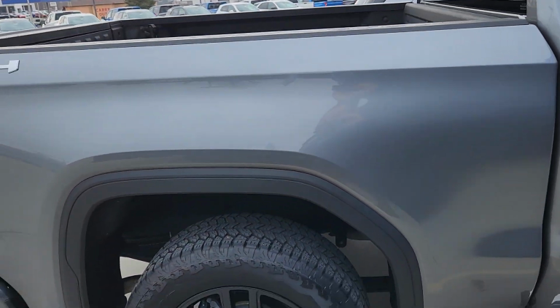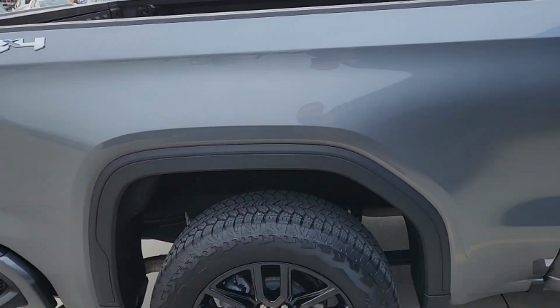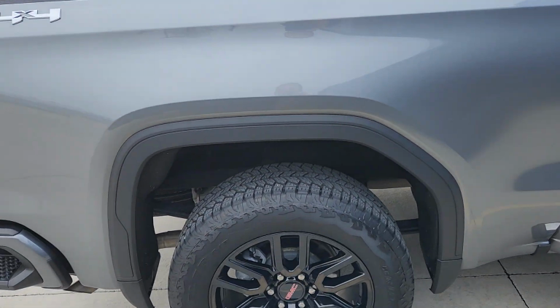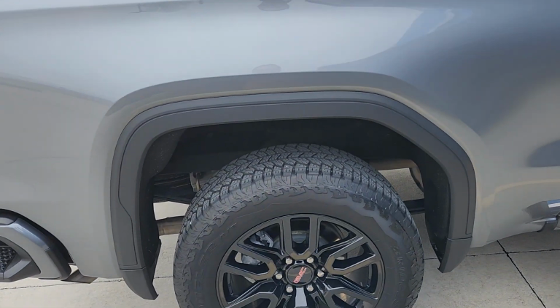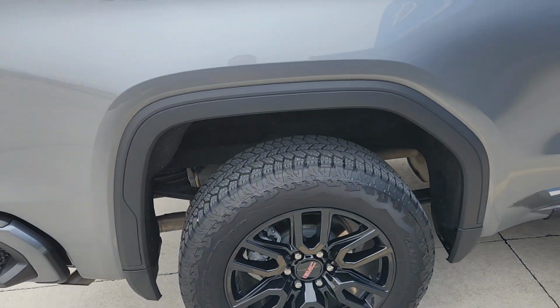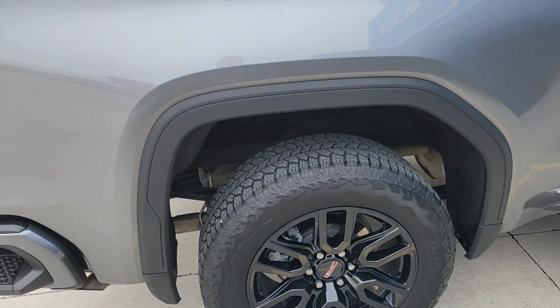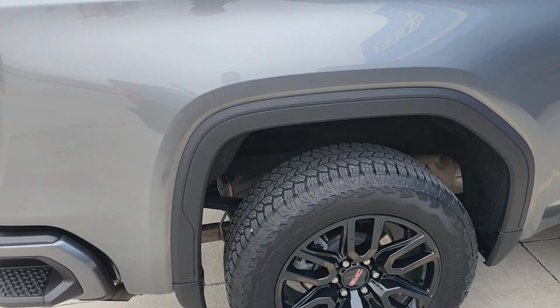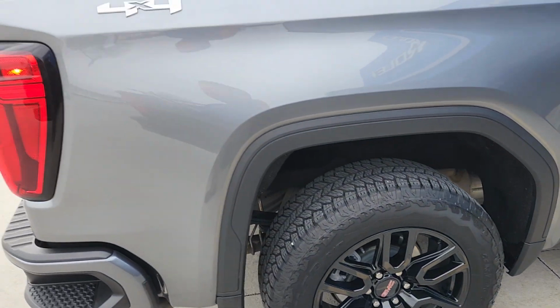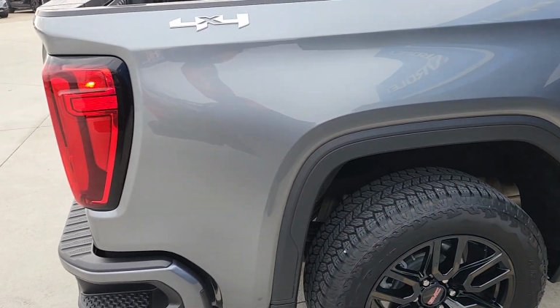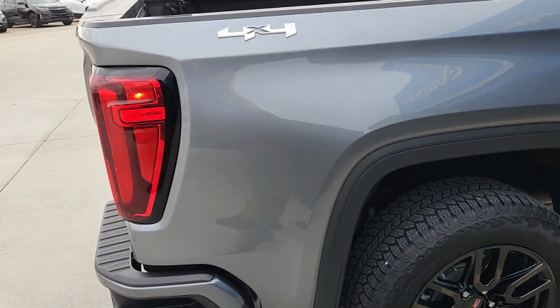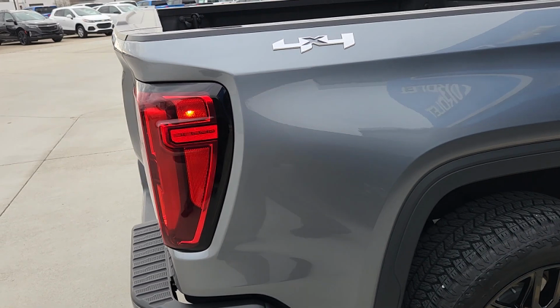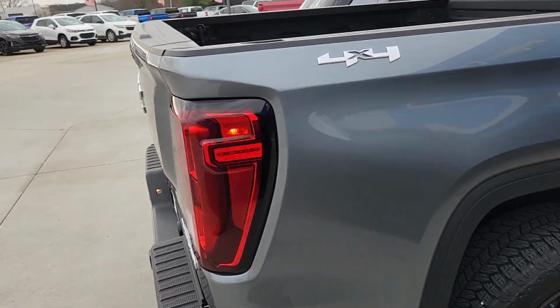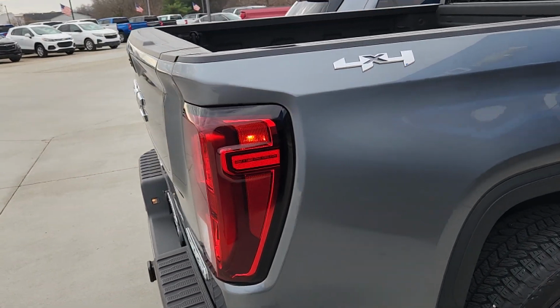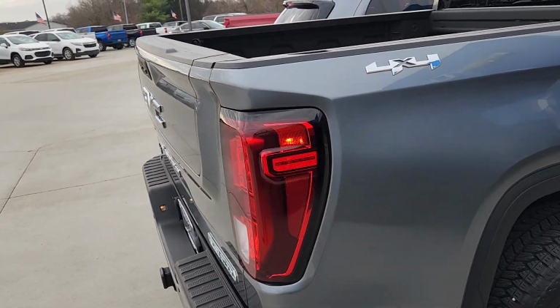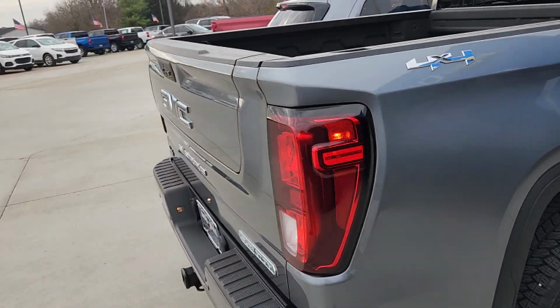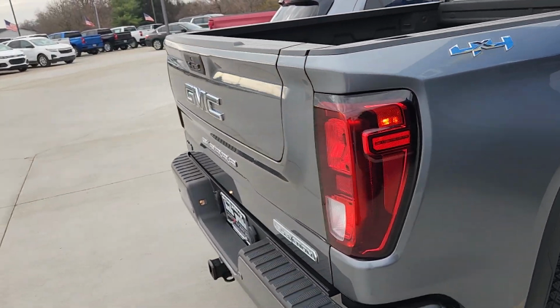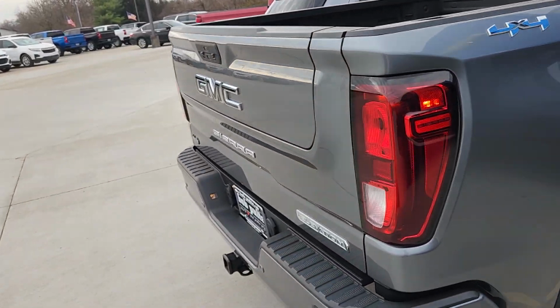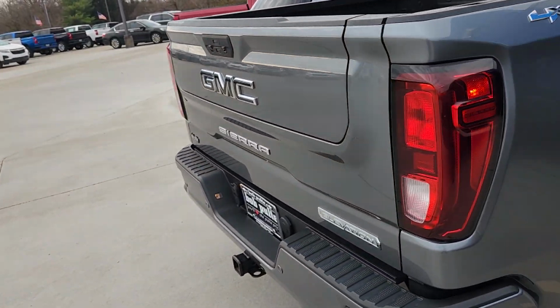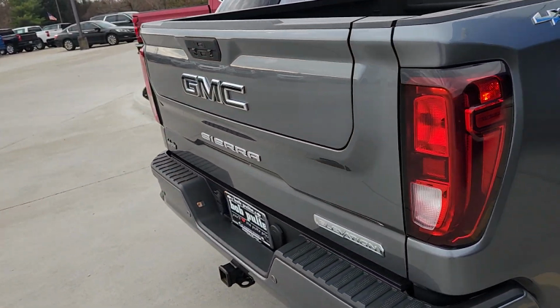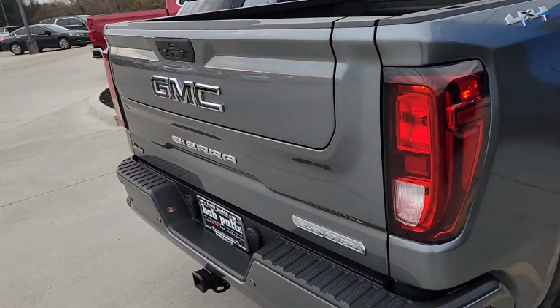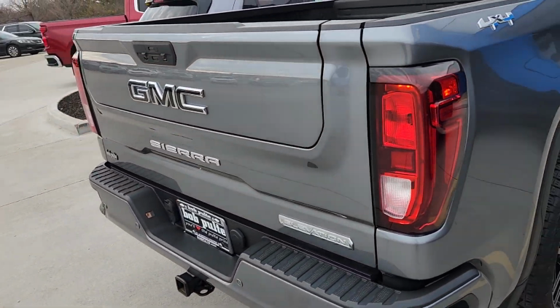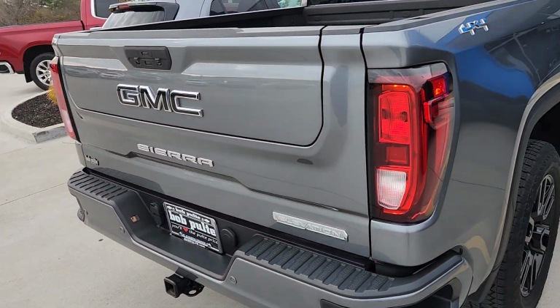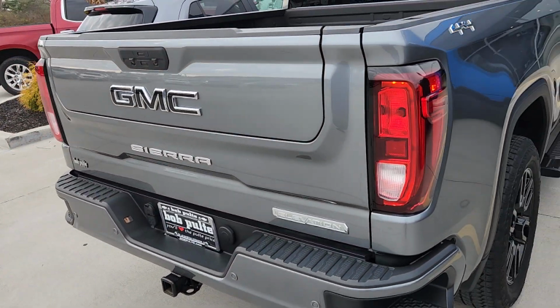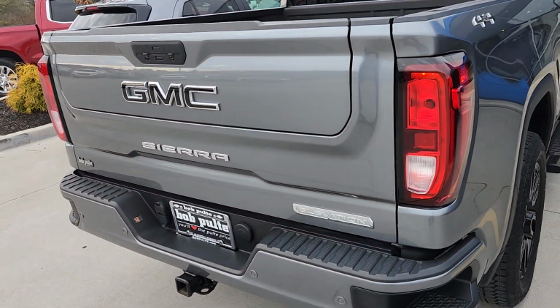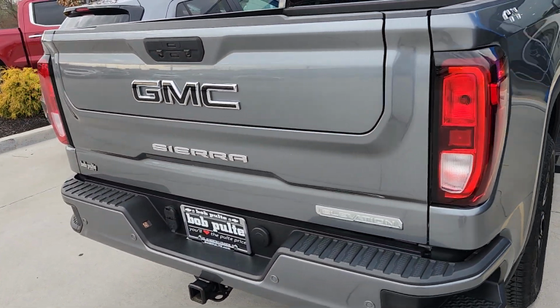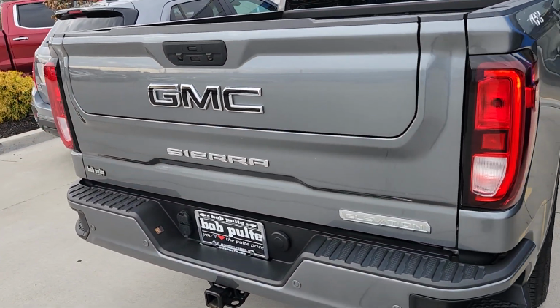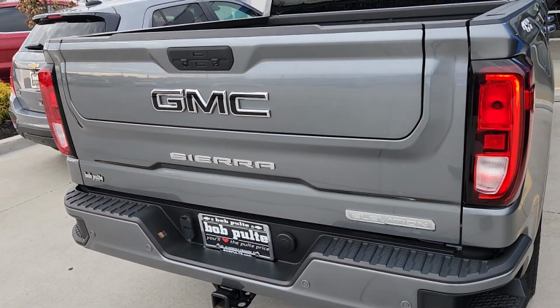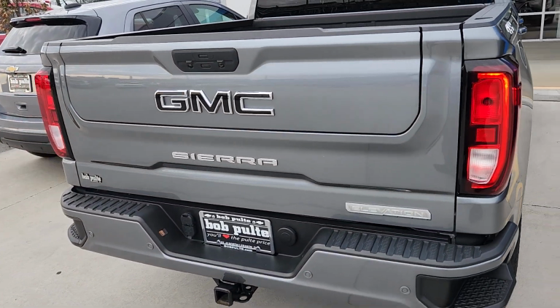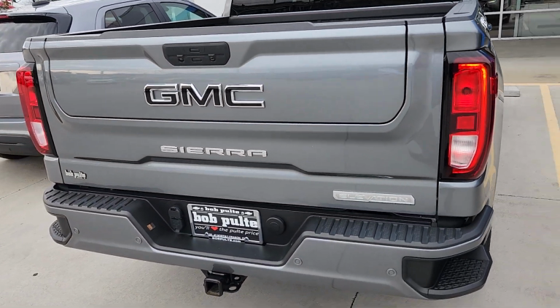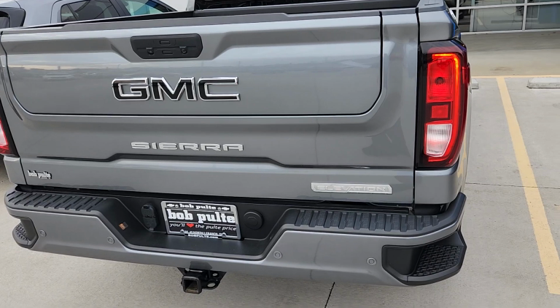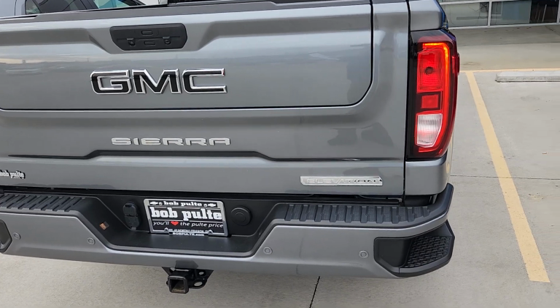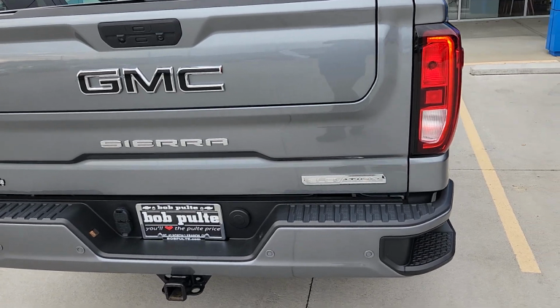It has the driver alert package, which includes the rear cross-traffic alerts. That saves my life at Kroger's parking lot almost every day that I stop there.